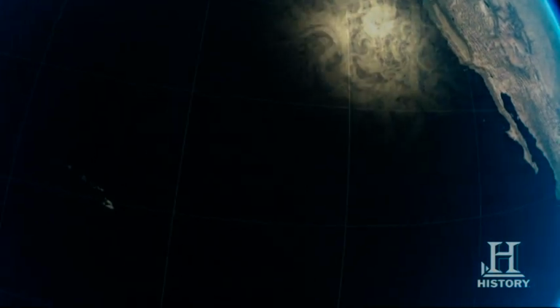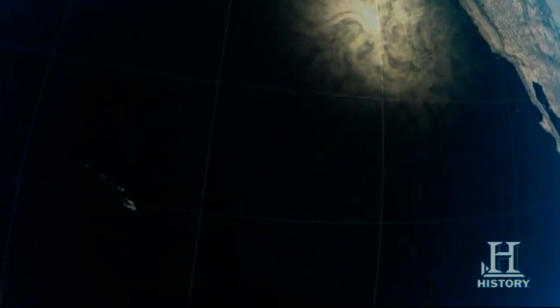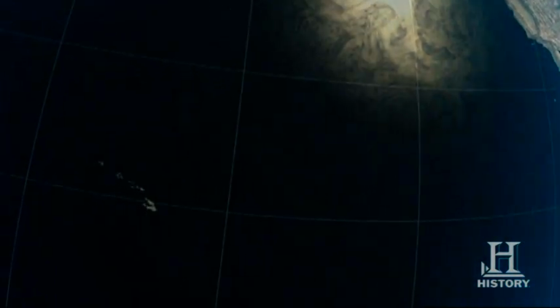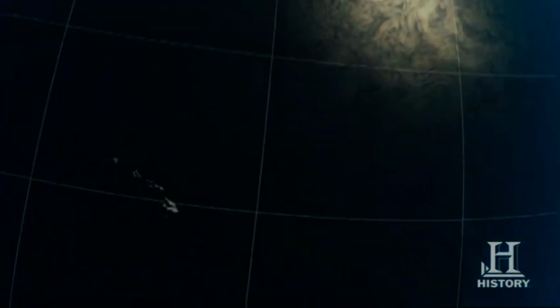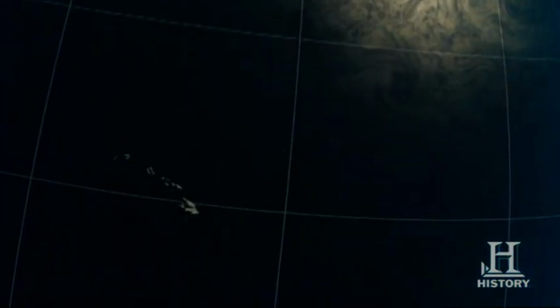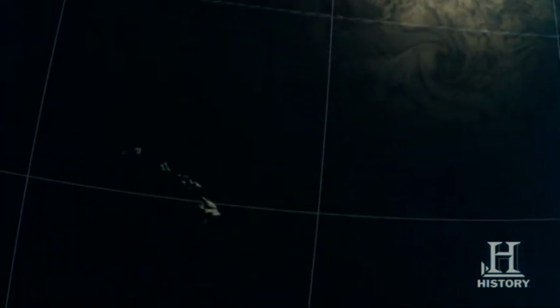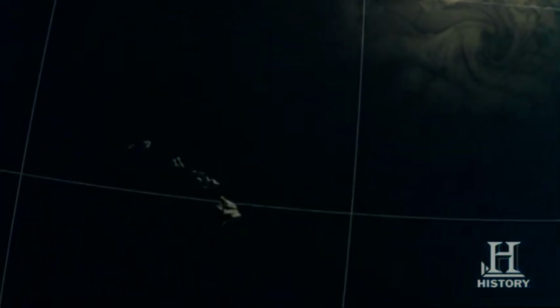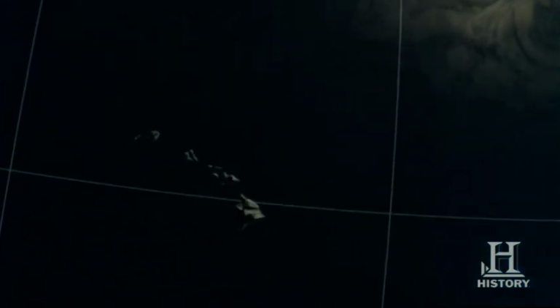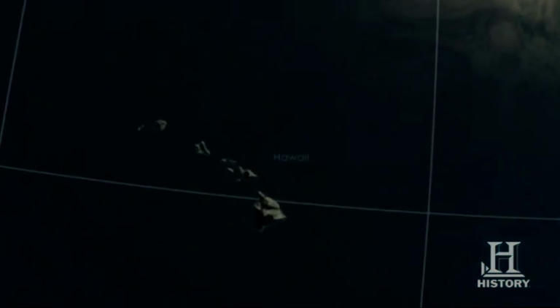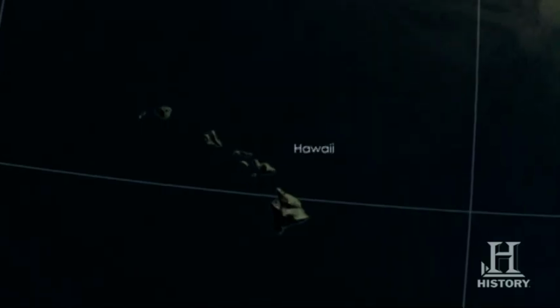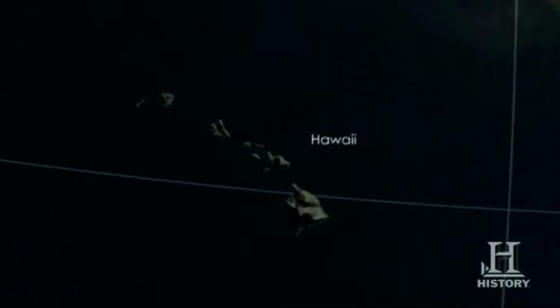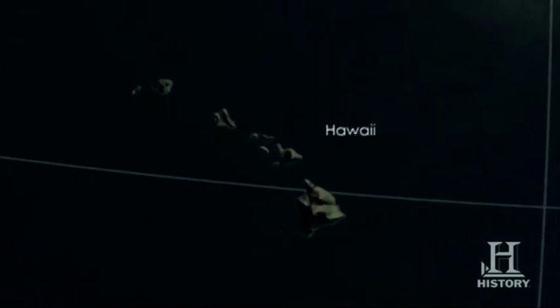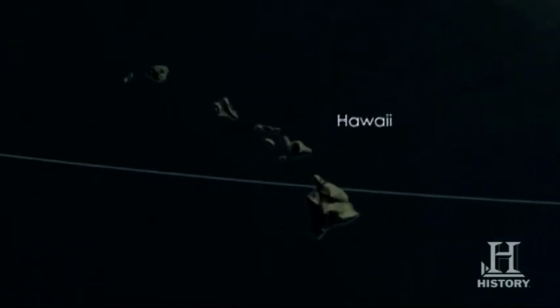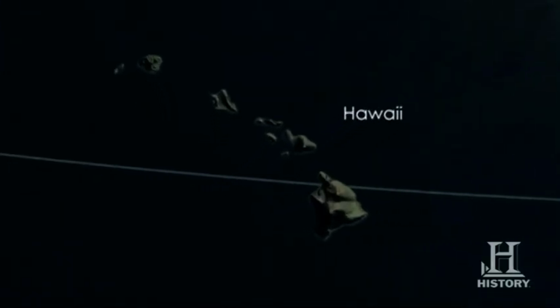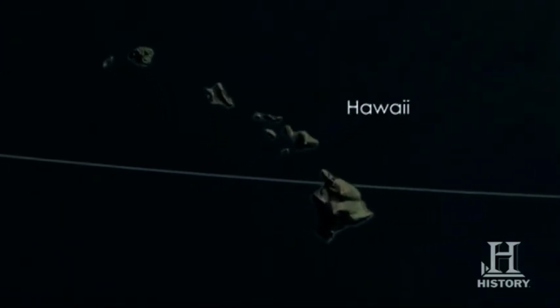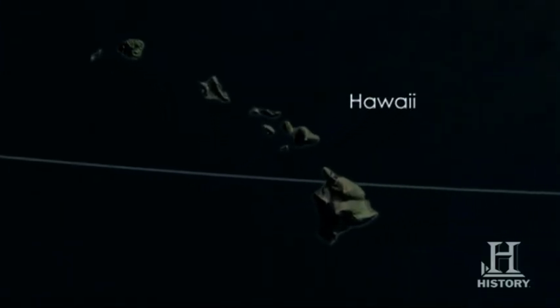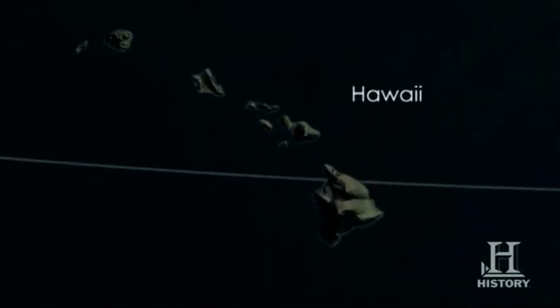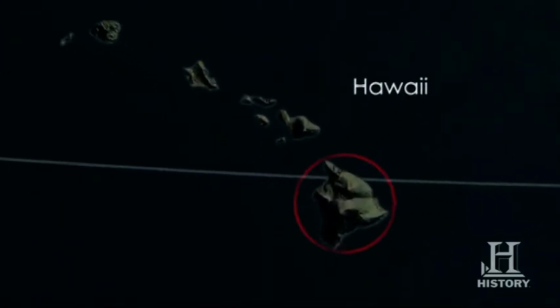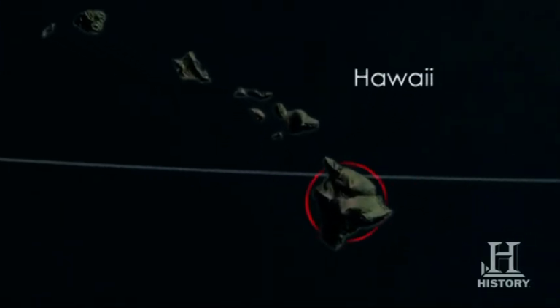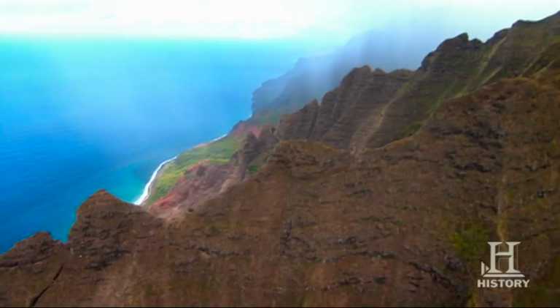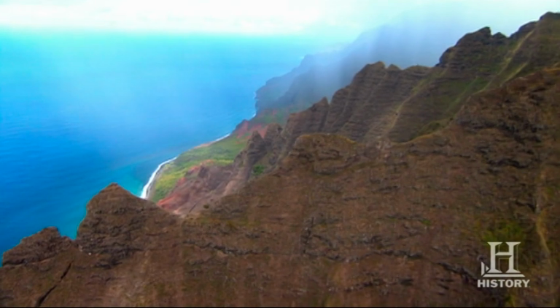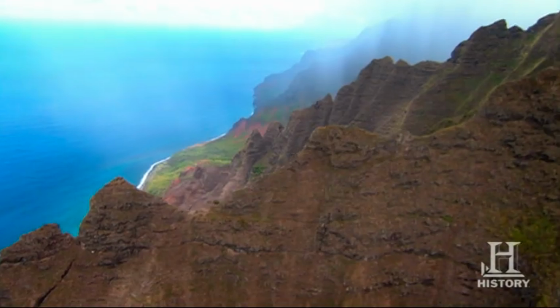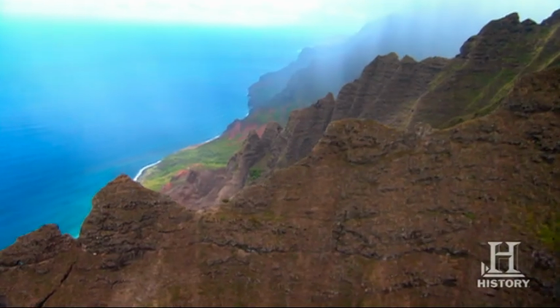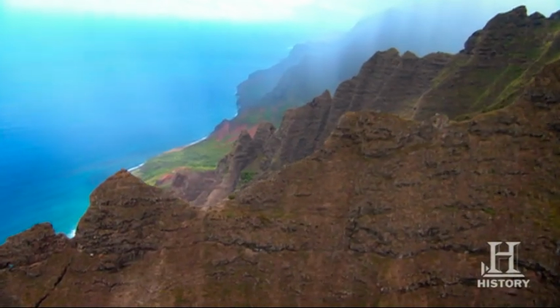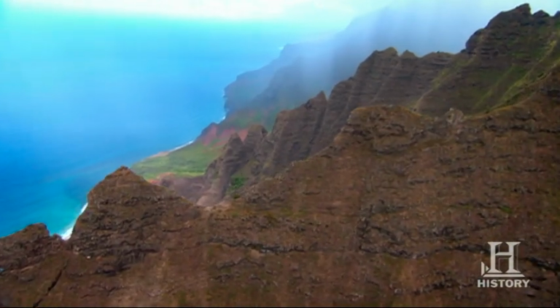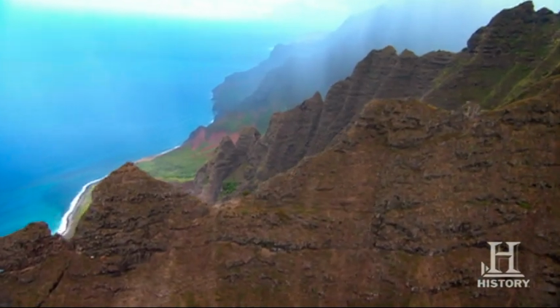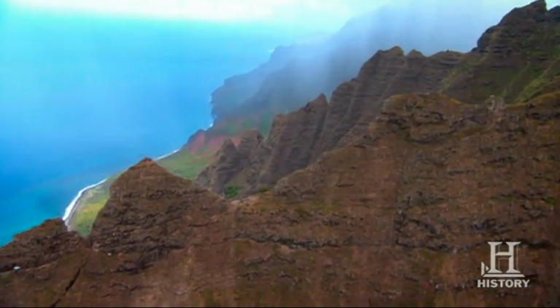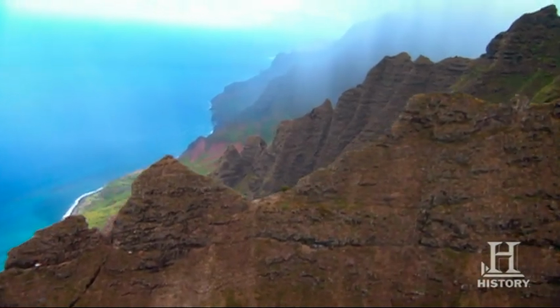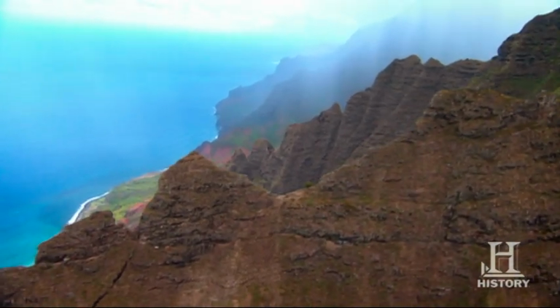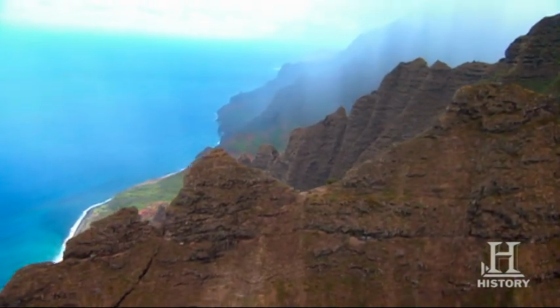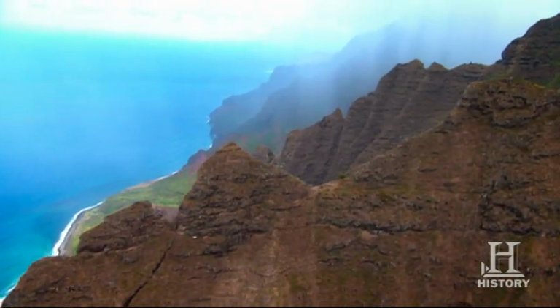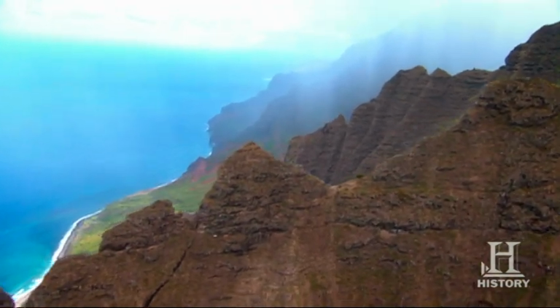Hawaii — the most isolated group of islands on Earth, stretching 1,500 miles across the middle of the Pacific Ocean. These eight tropical islands are one of the youngest geological formations on the planet.